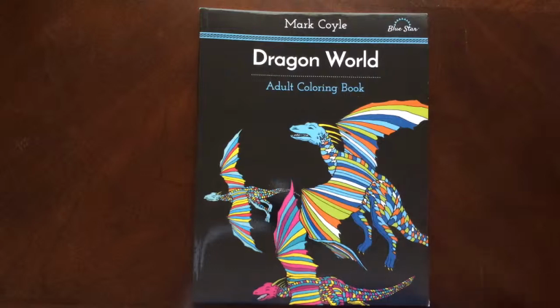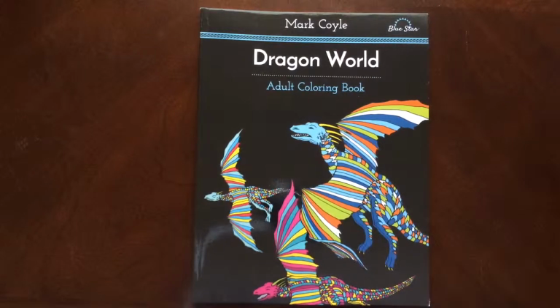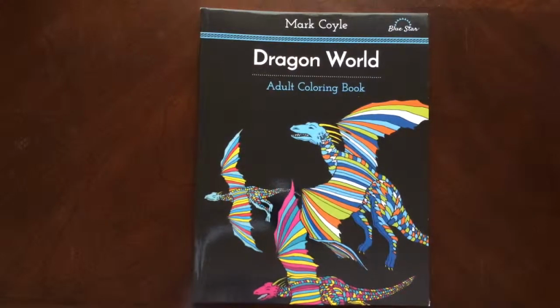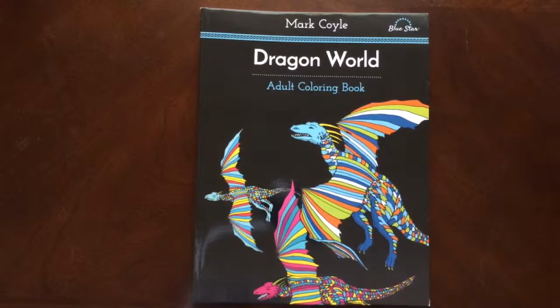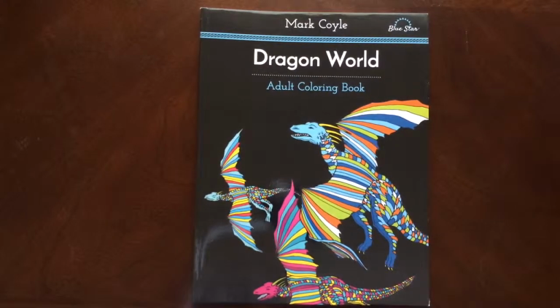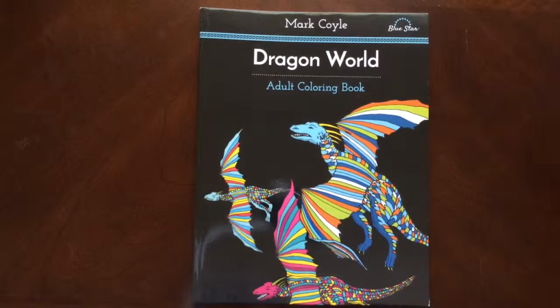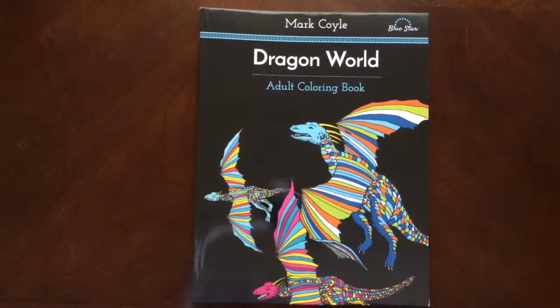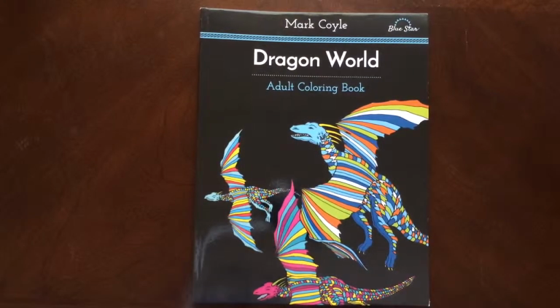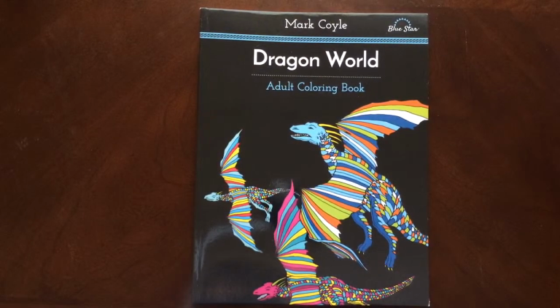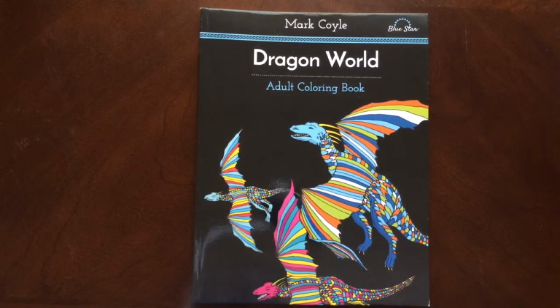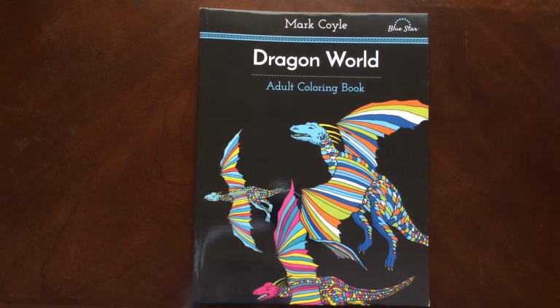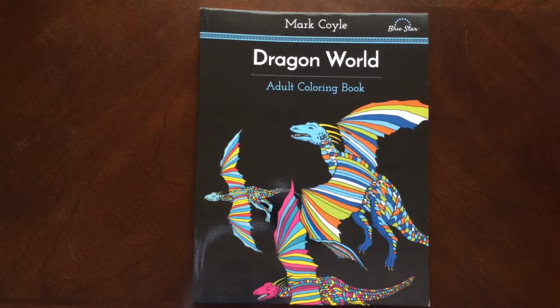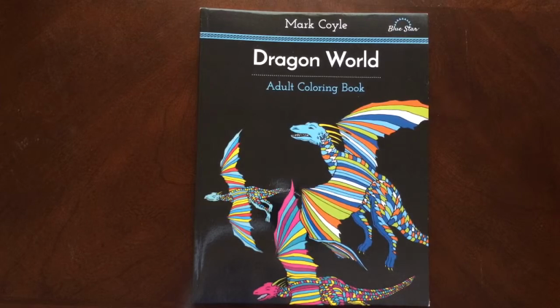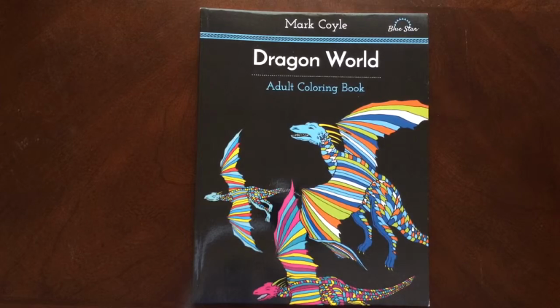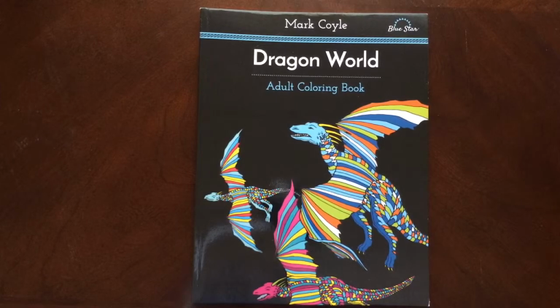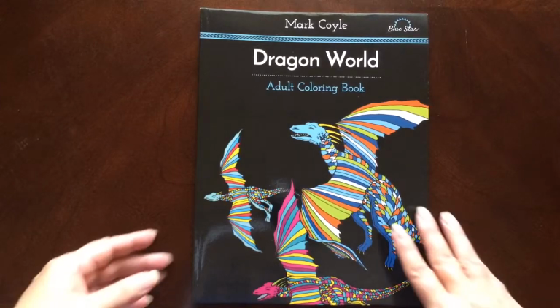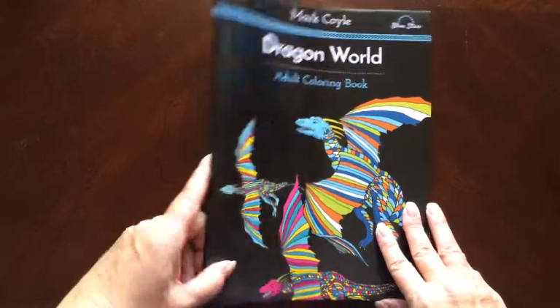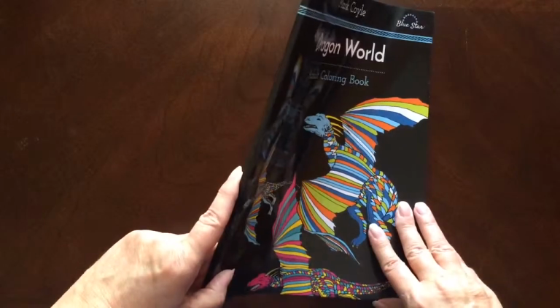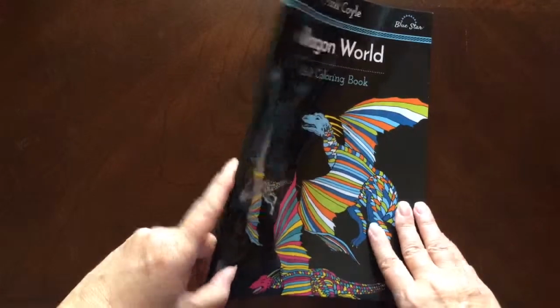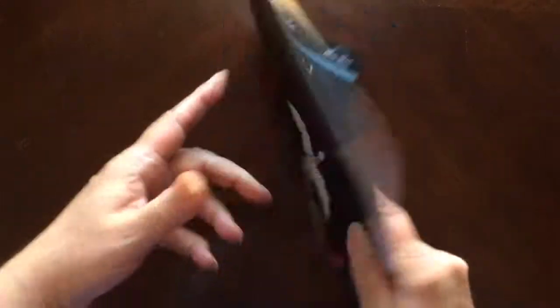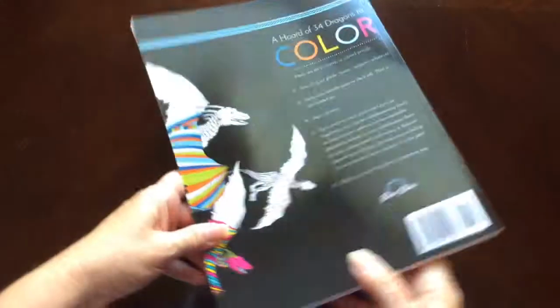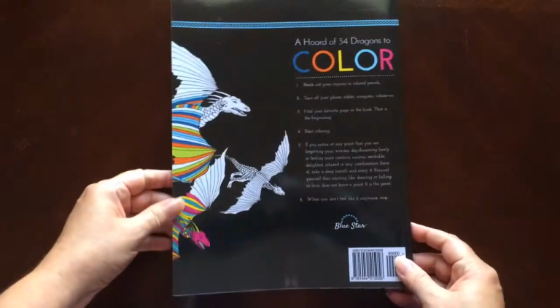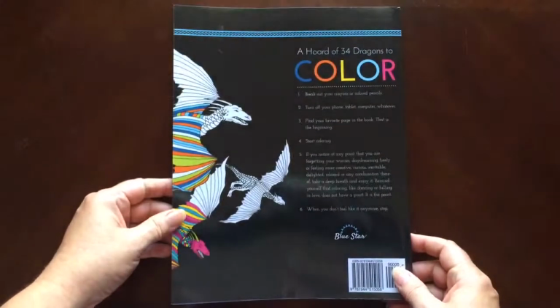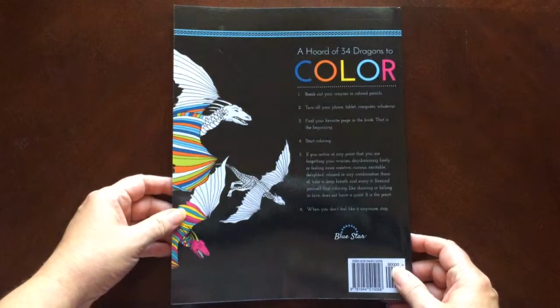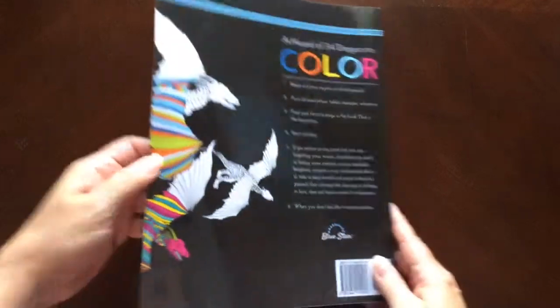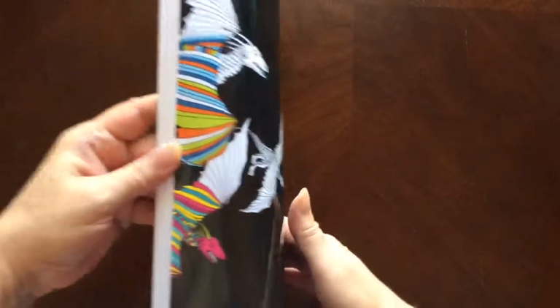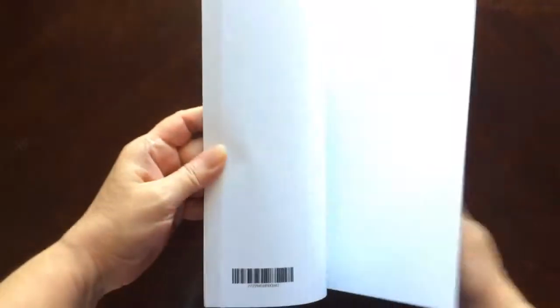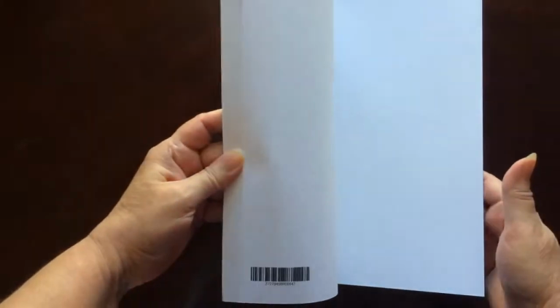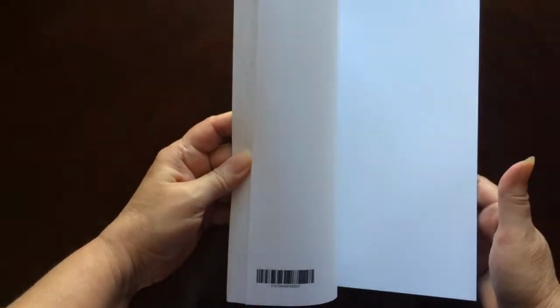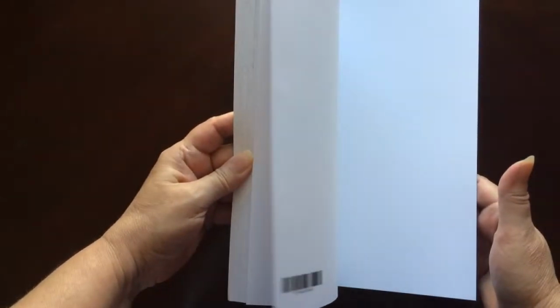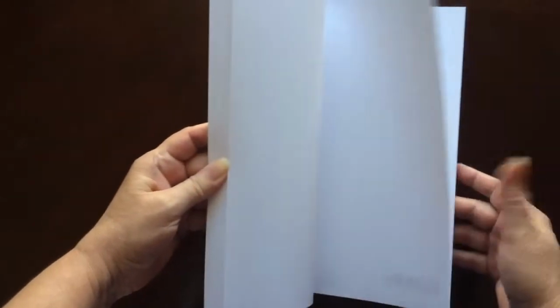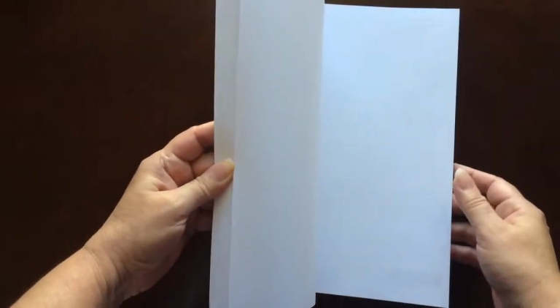Hello, I have a book review for you today on Dragon World by Mark Coyle, published by Bluestar. This is the front of the book. It is glue-bound, and this is the back of the book. The book dimensions are 8.5 by 11.